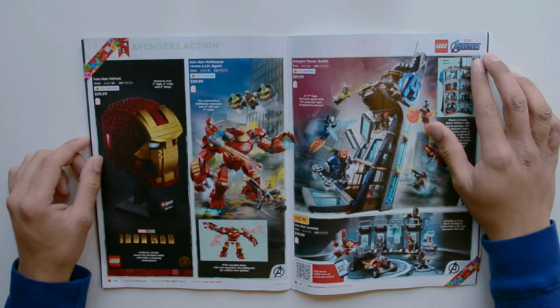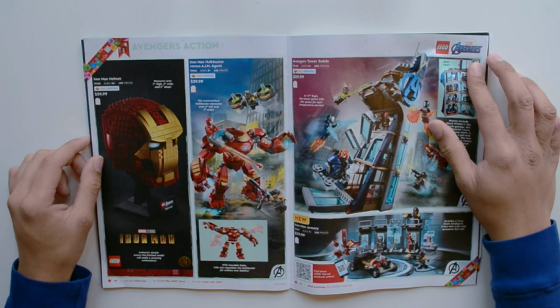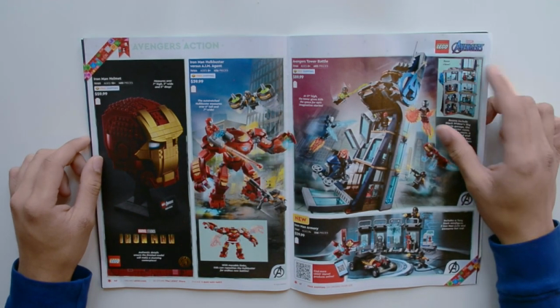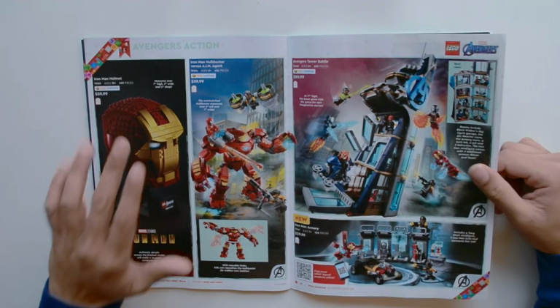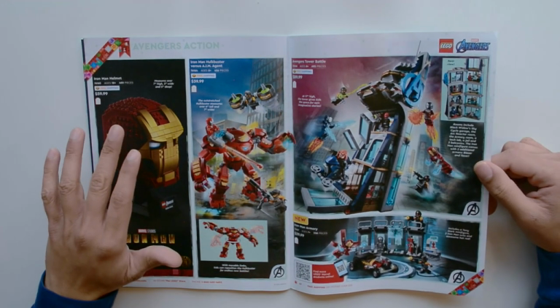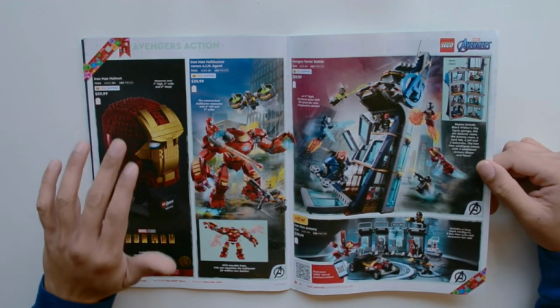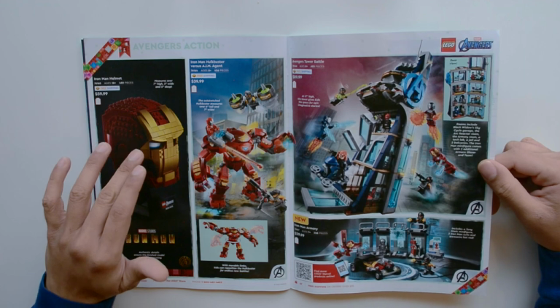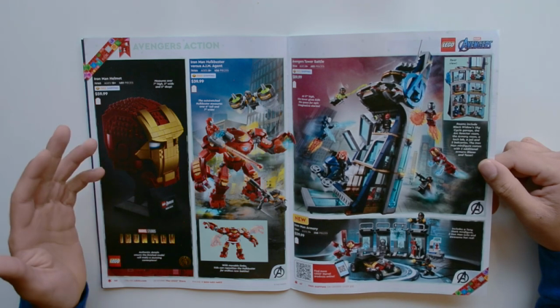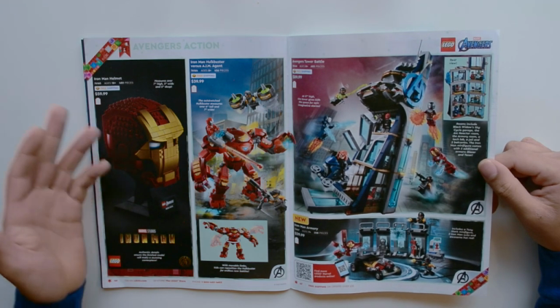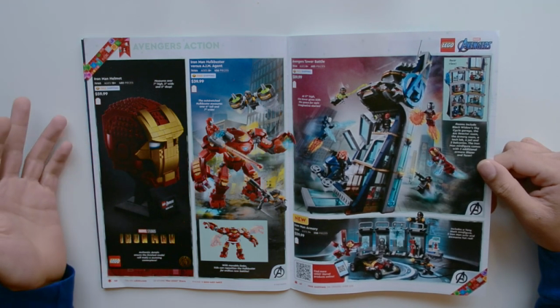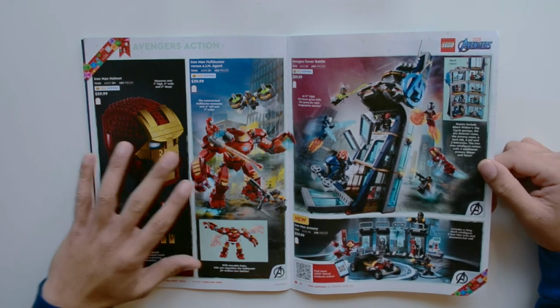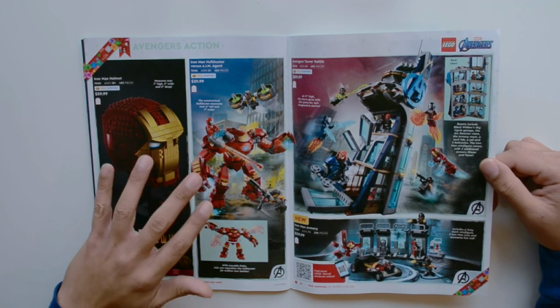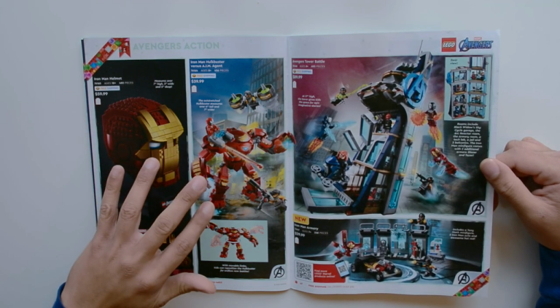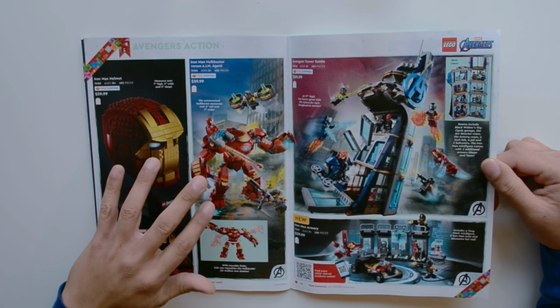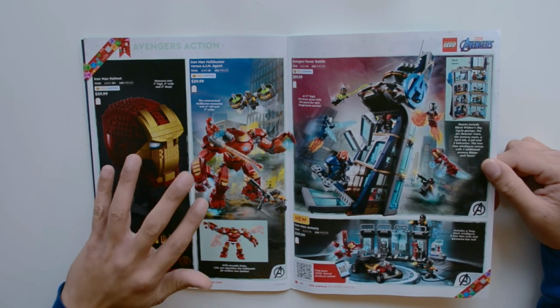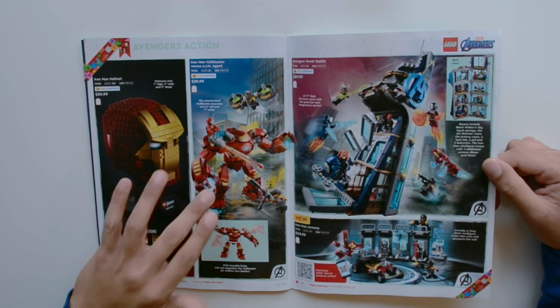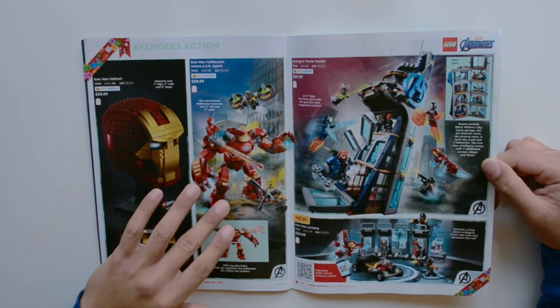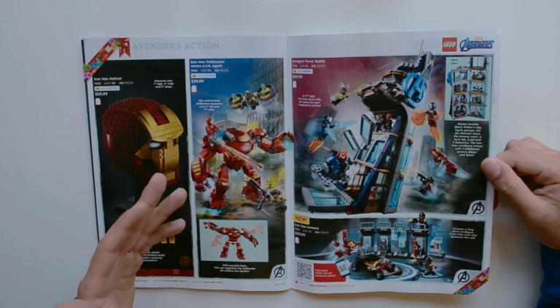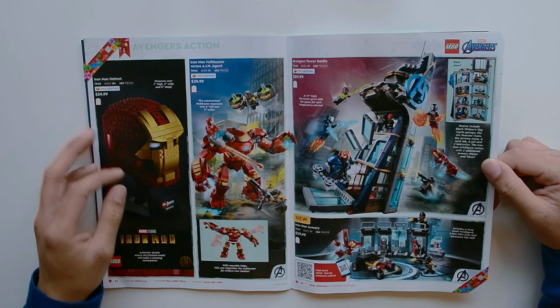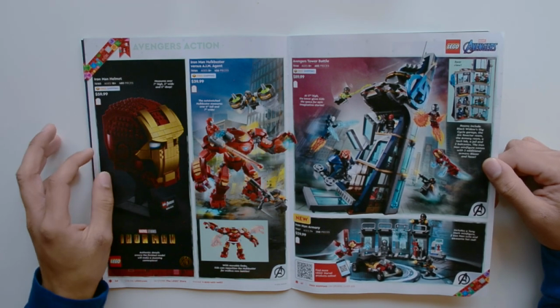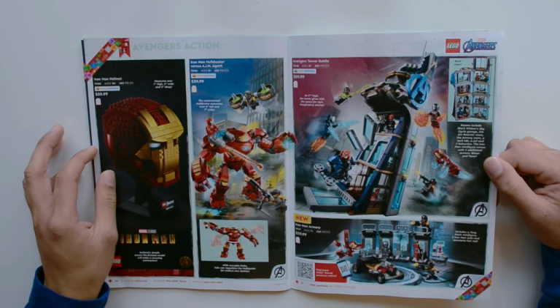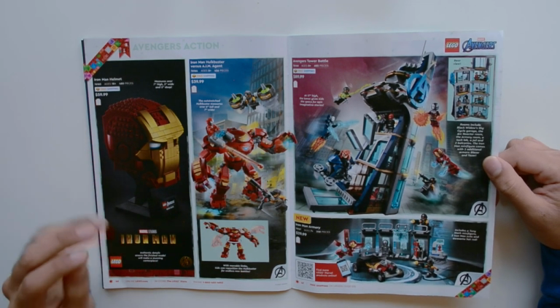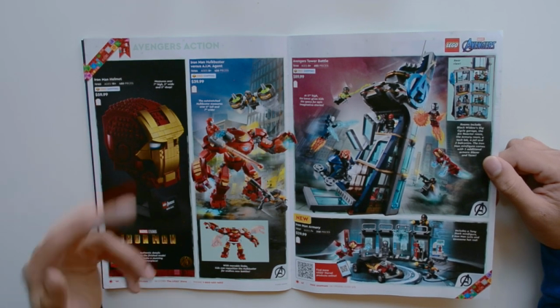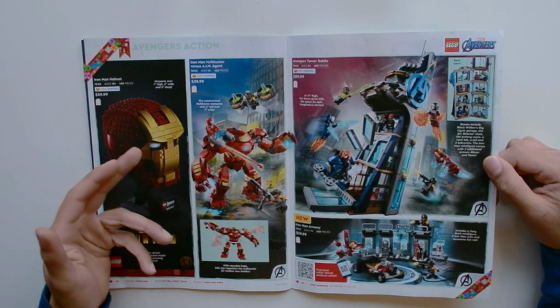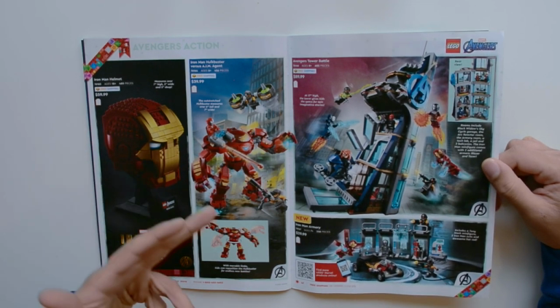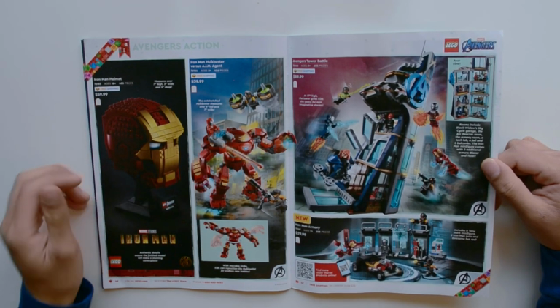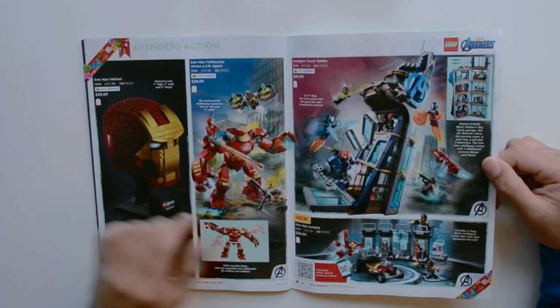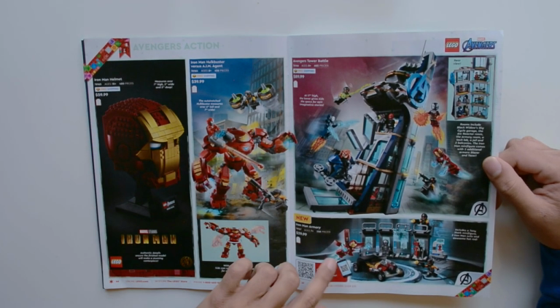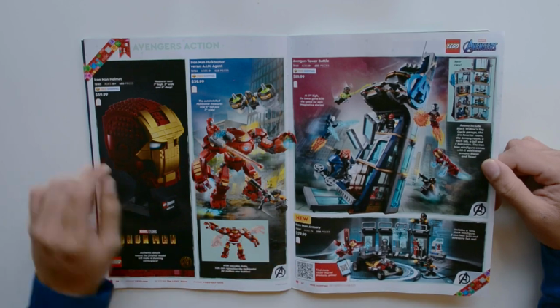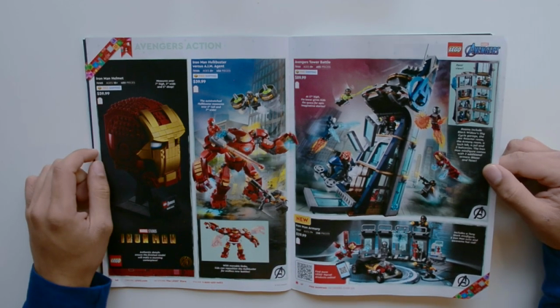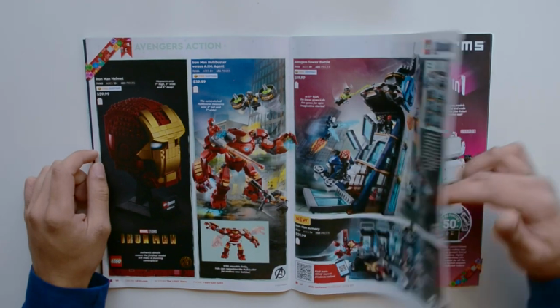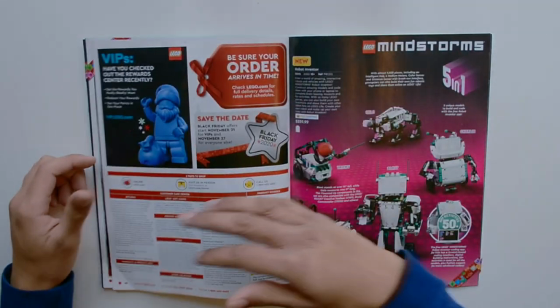Here we have the Iron Man Helmet, Iron Man versus Hulkbuster versus AIM Agent. These aren't new — they came out earlier this year. We have the Avengers Tower Battle and the Iron Man Armory. These have quite a few minifigures in them, so that's cool.